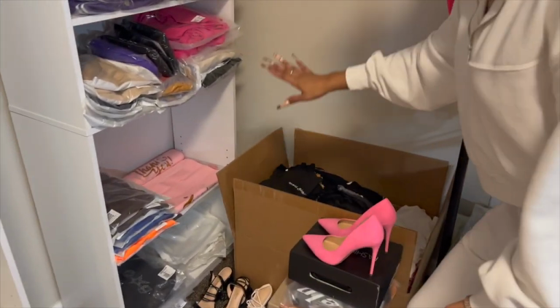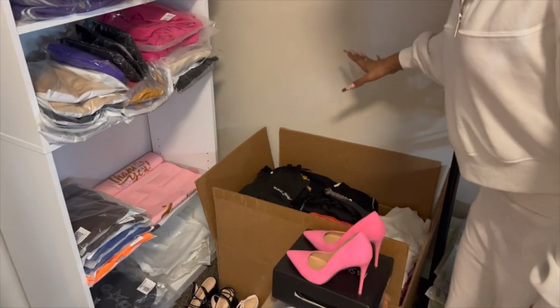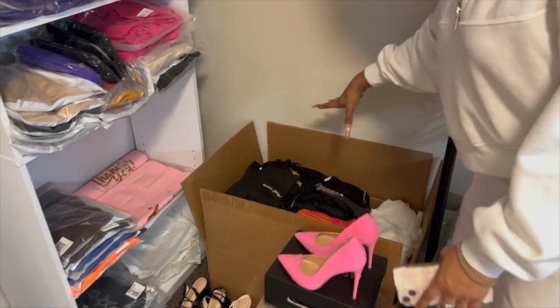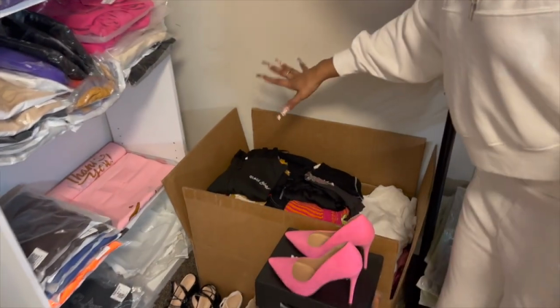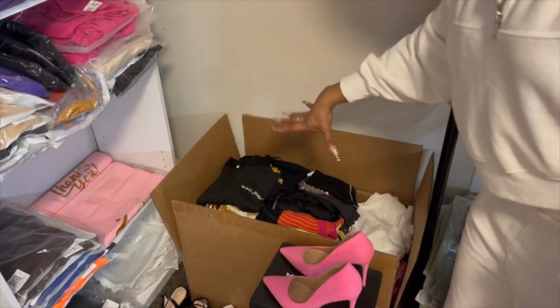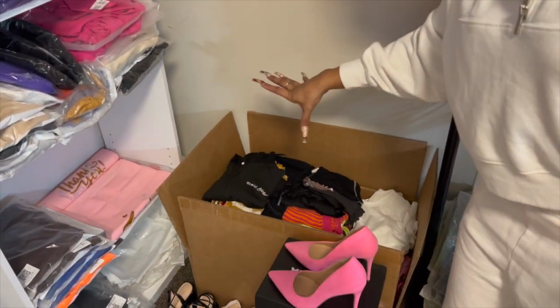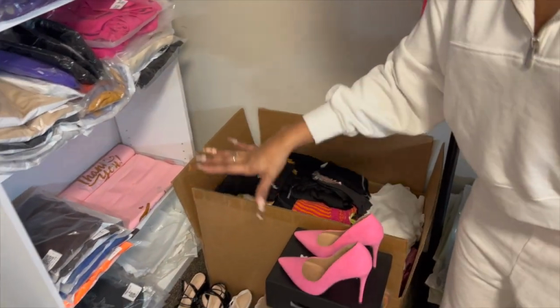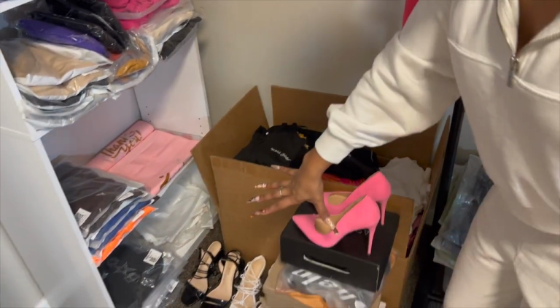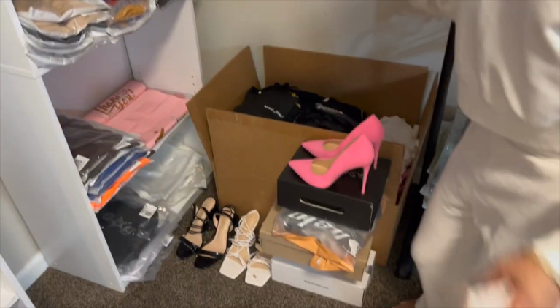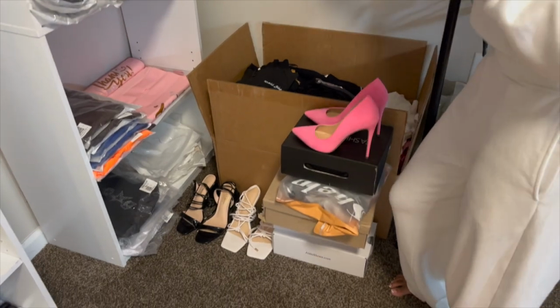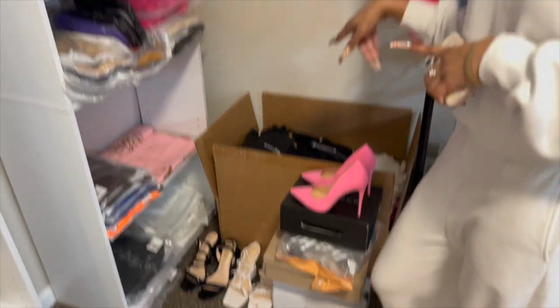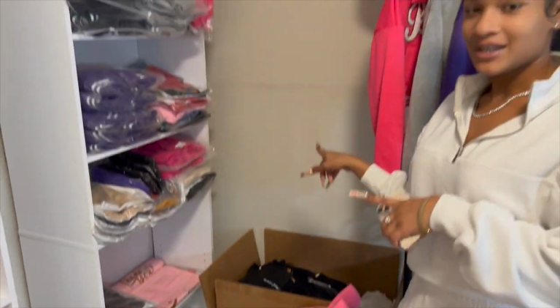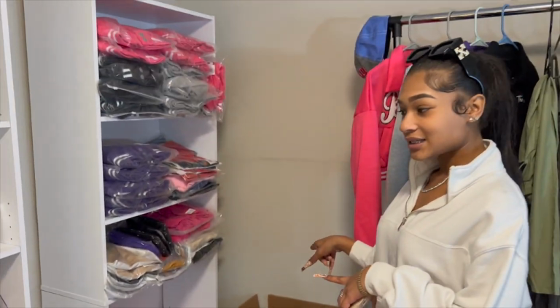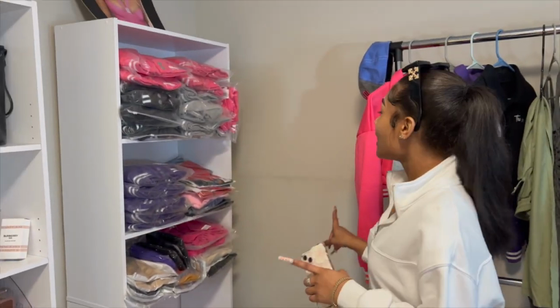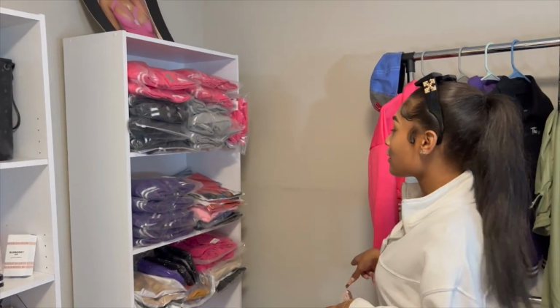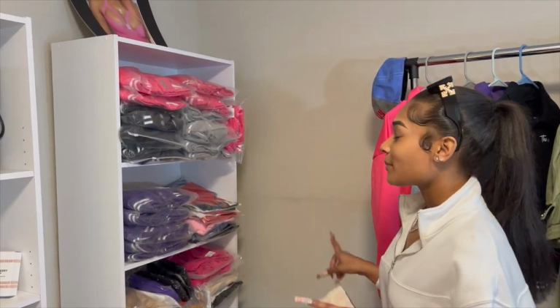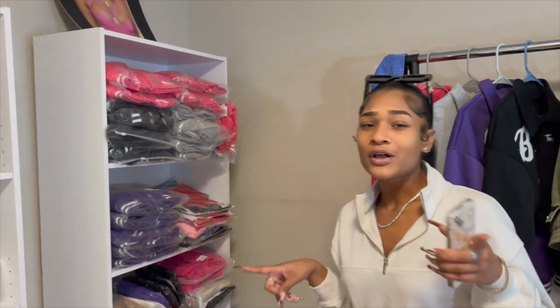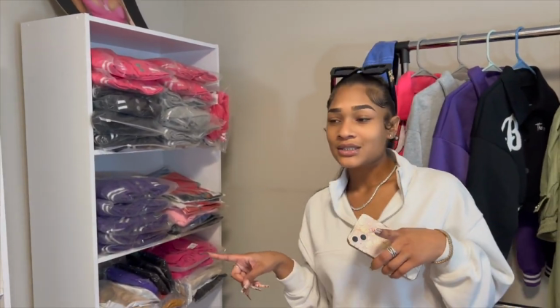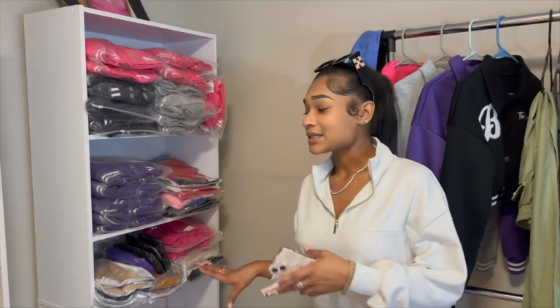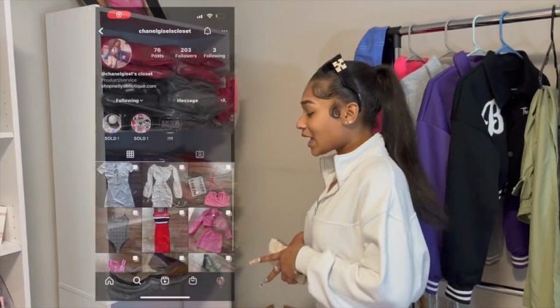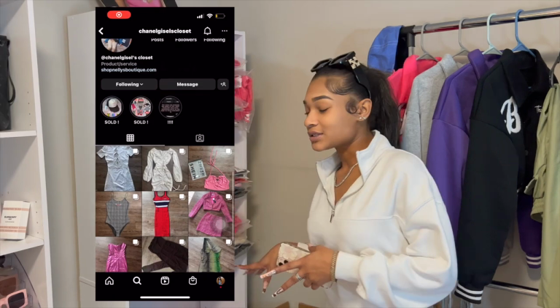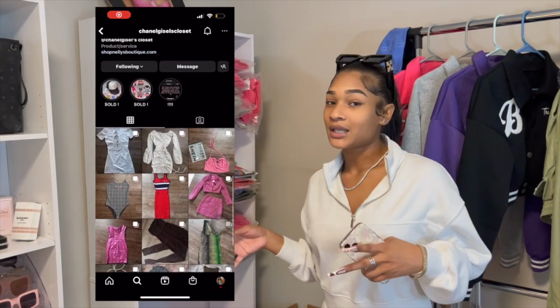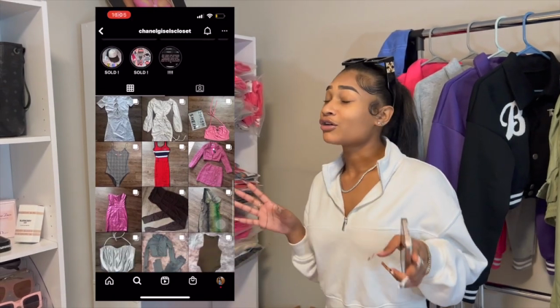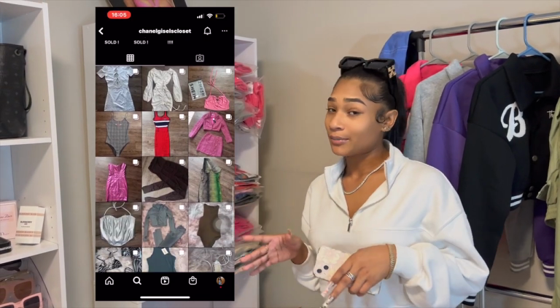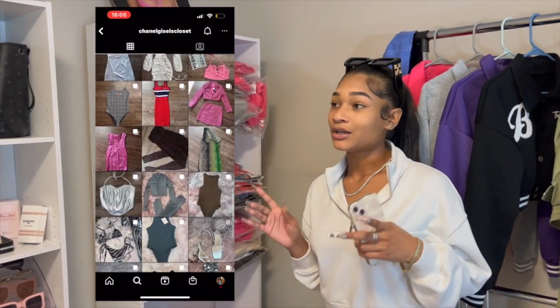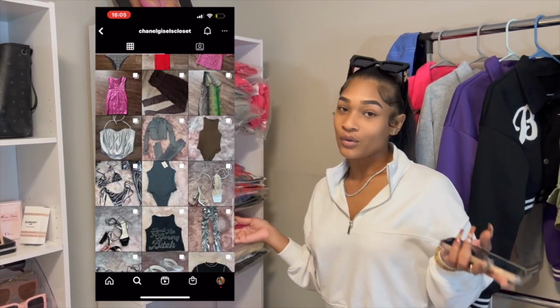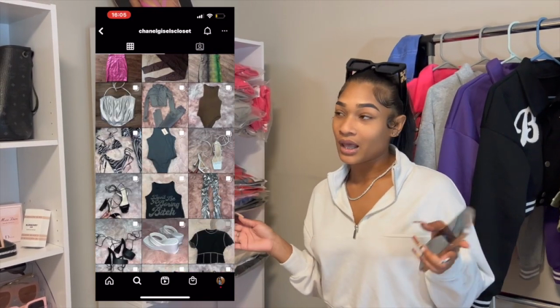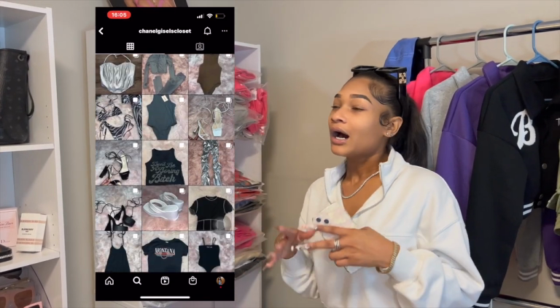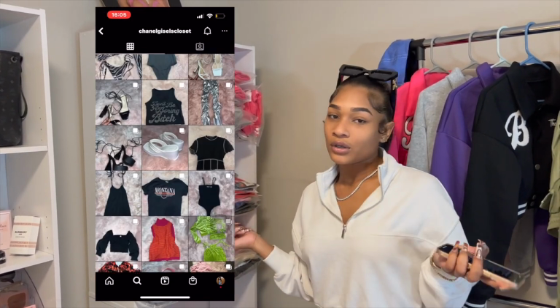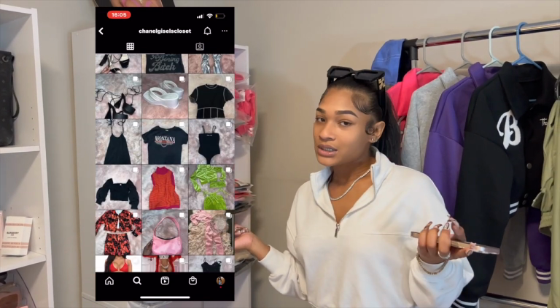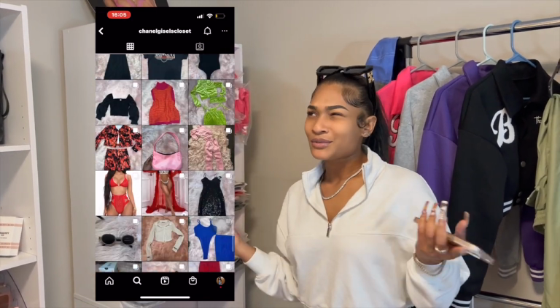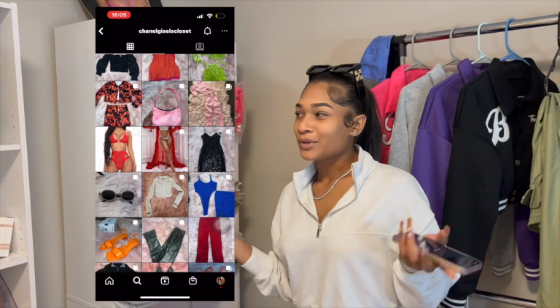Right here we have a big box full of clothes — all nice and neat — and some shoes. This is Chanel Gazelle's closet, so make sure you follow that Instagram because I have a lot of clothes I'm selling at a really good price and really good quality. I only wore them once, so that's why I'm selling them.